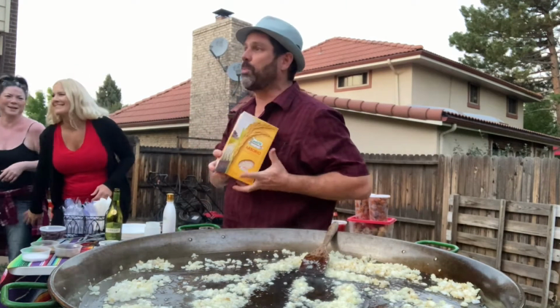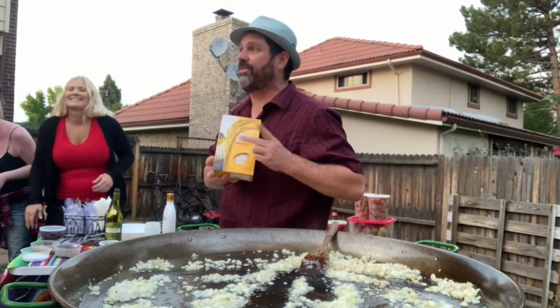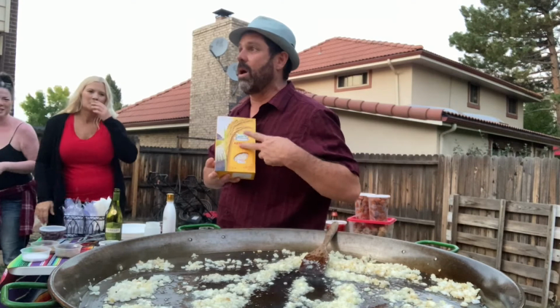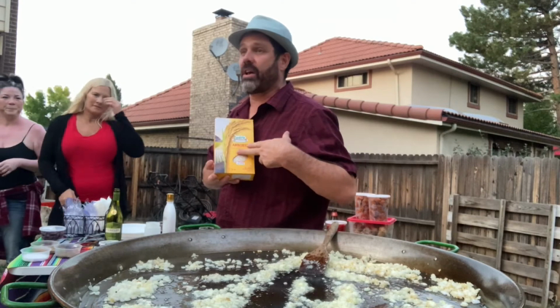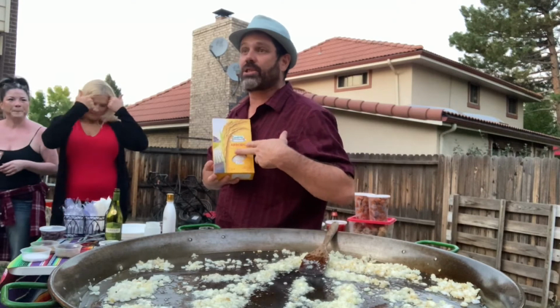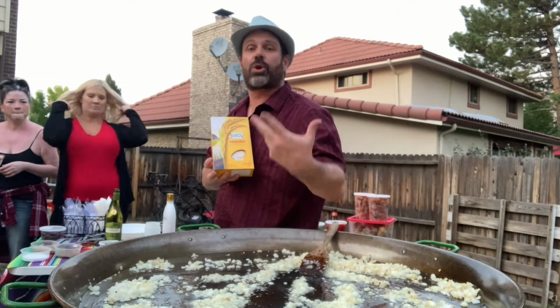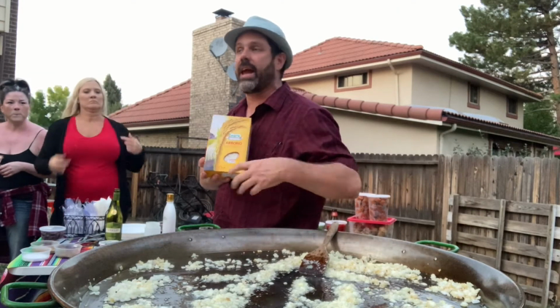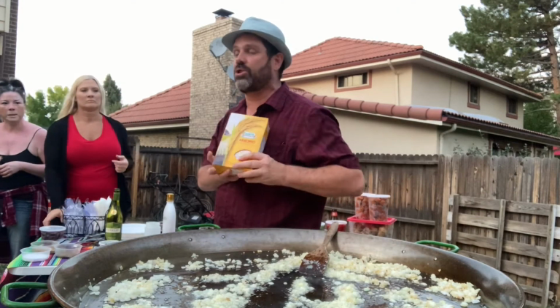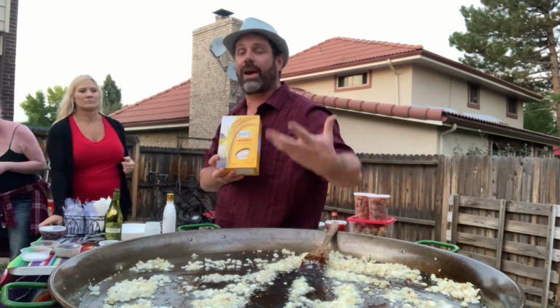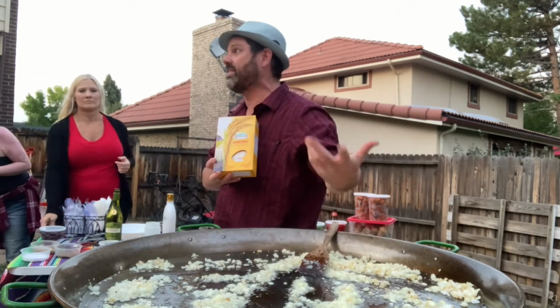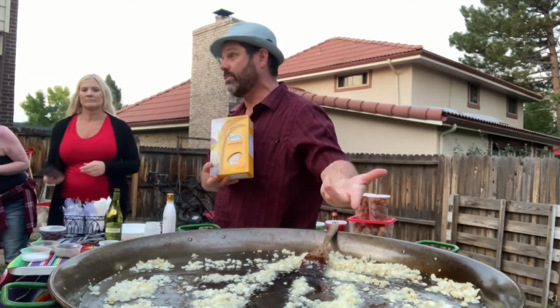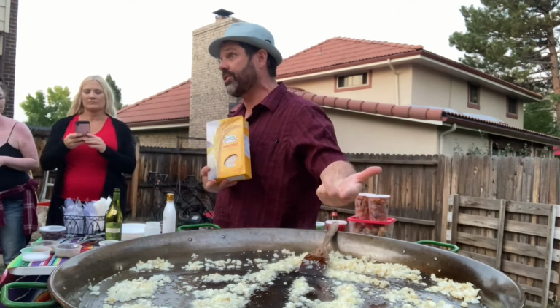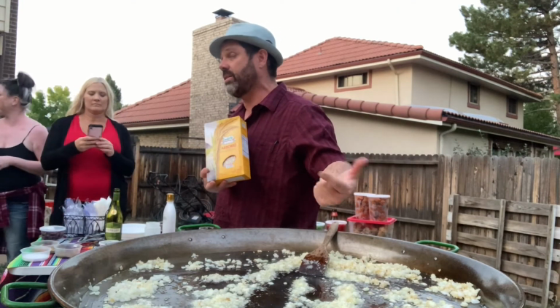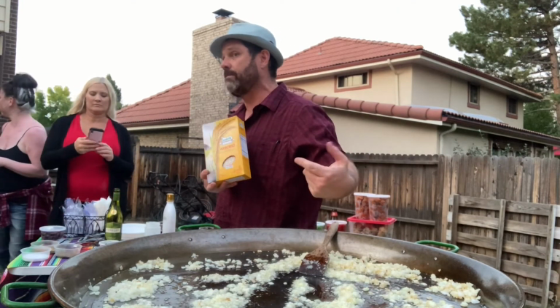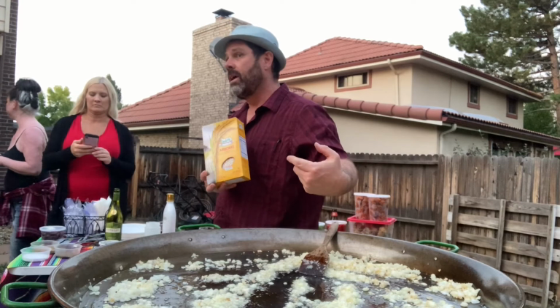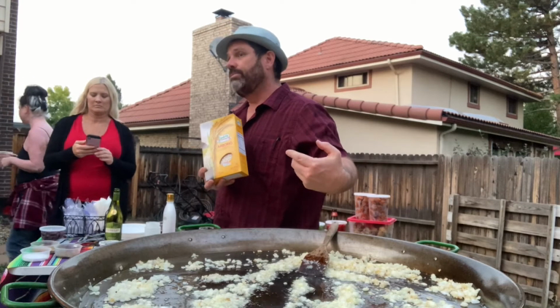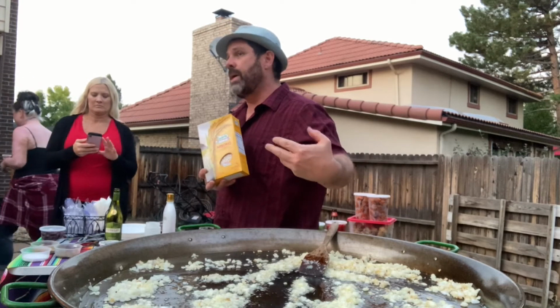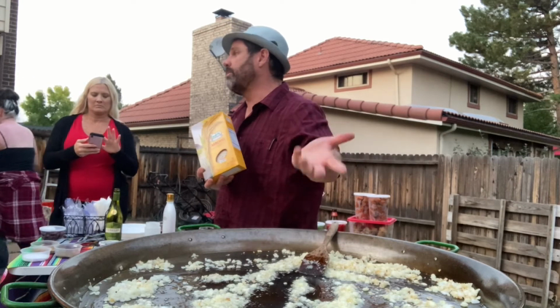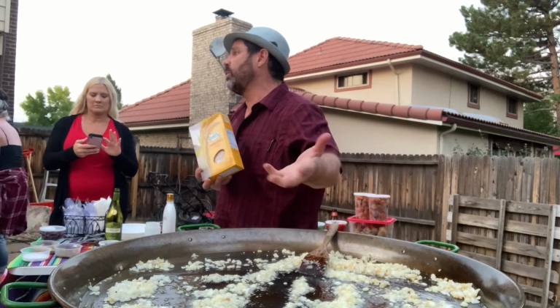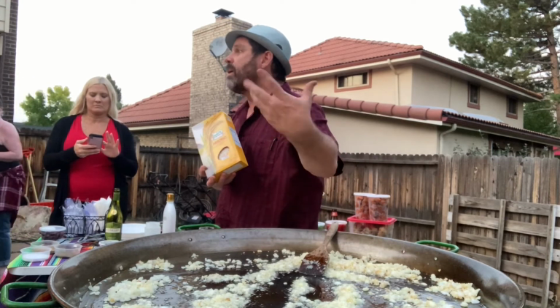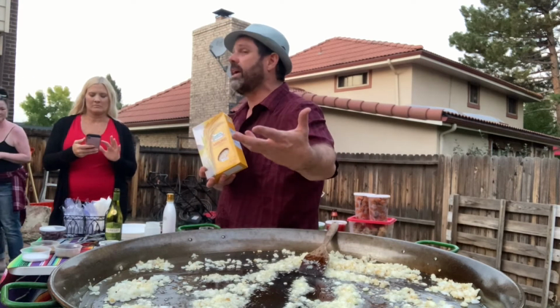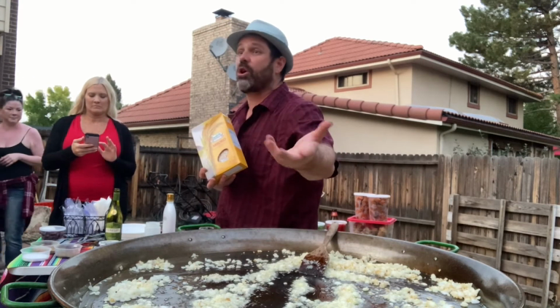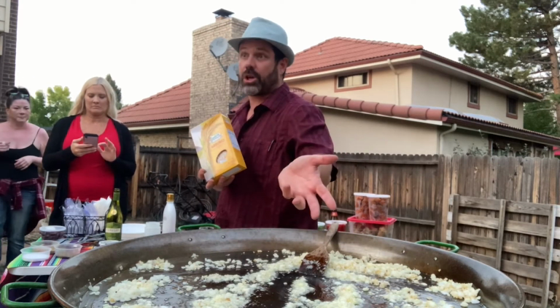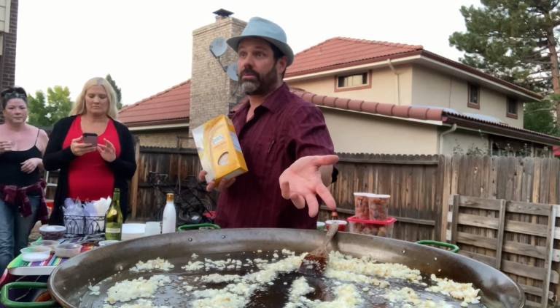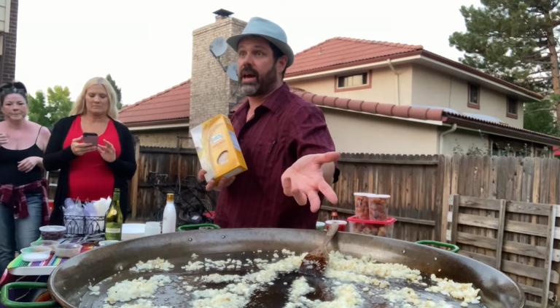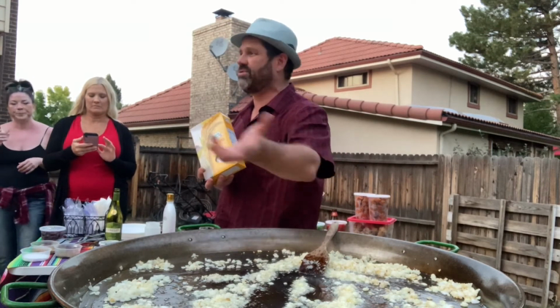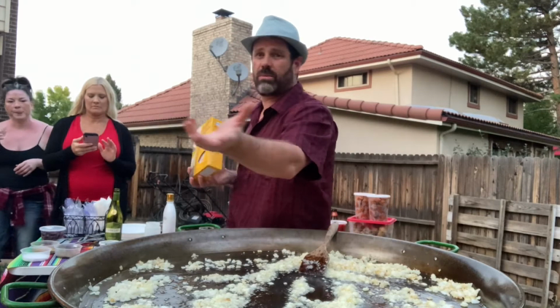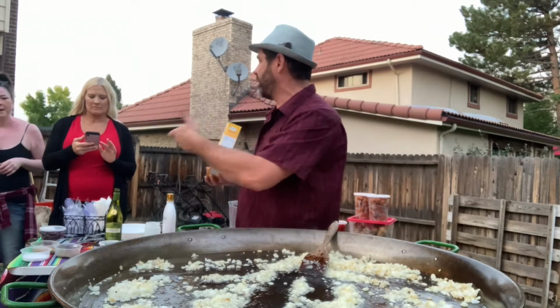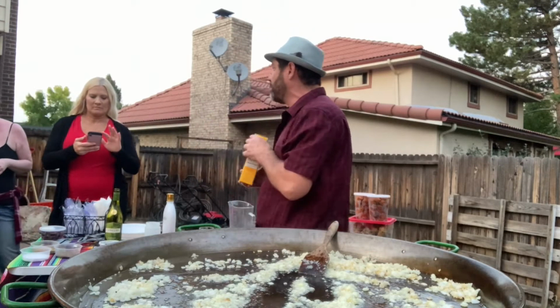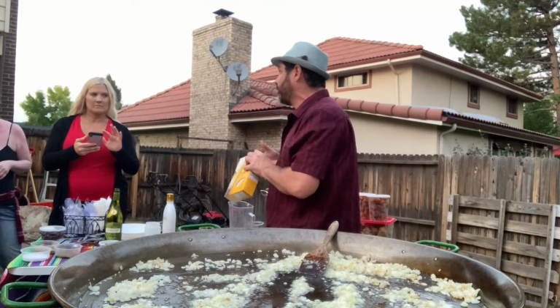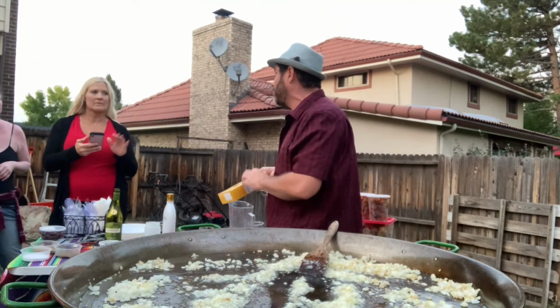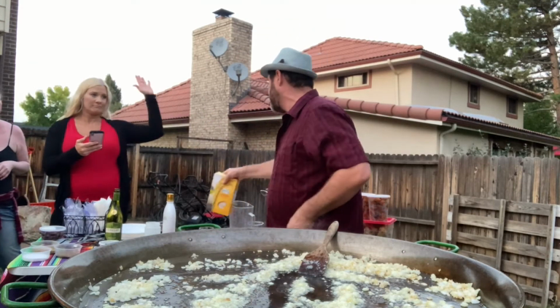Super fino arborio rice. This is a short grain Italian rice that people are familiar with mostly for cooking risotto. So you guys are familiar with risotto — have you cooked it at home?